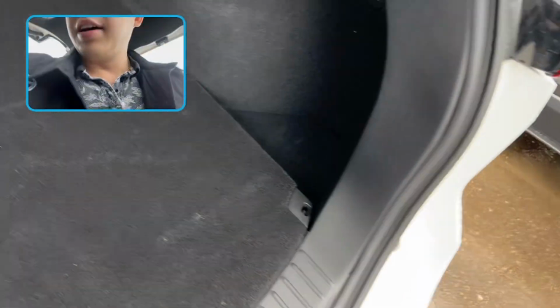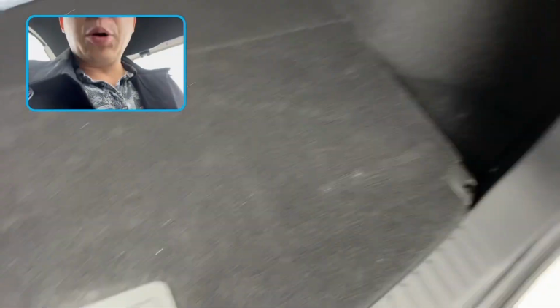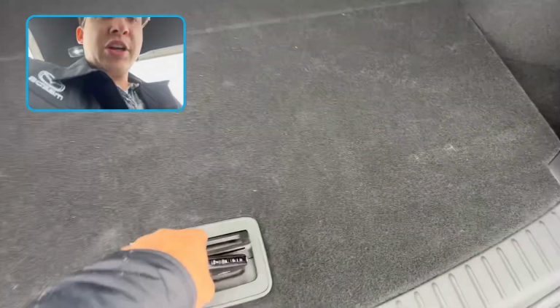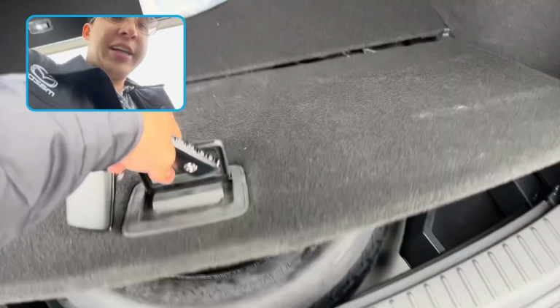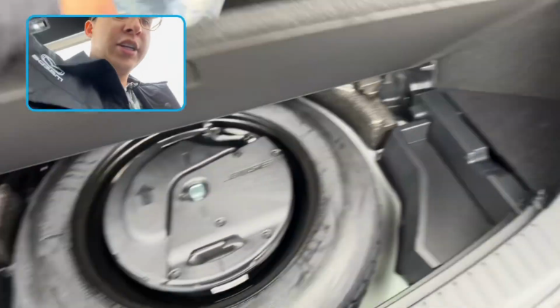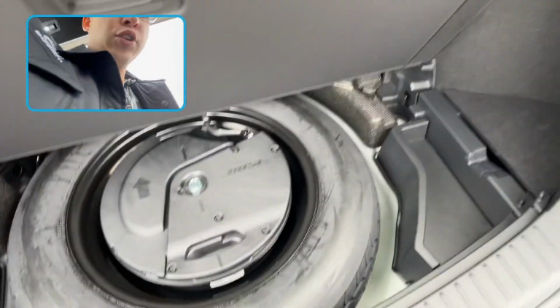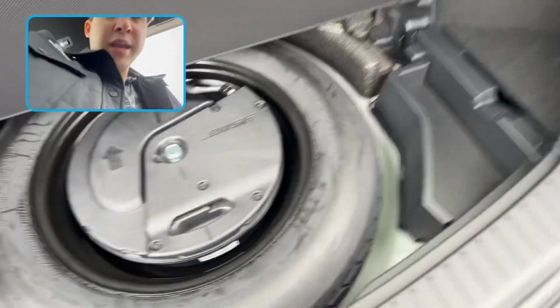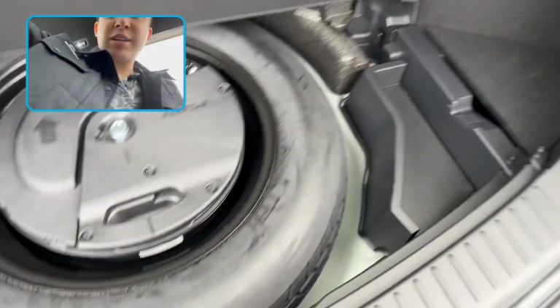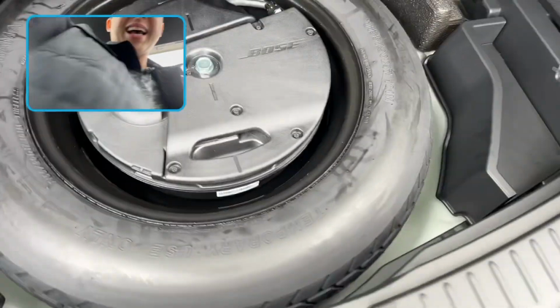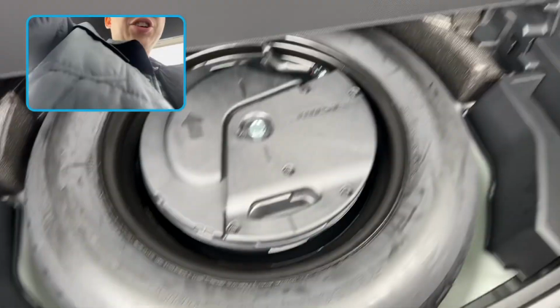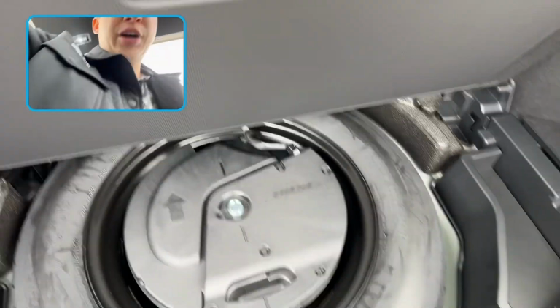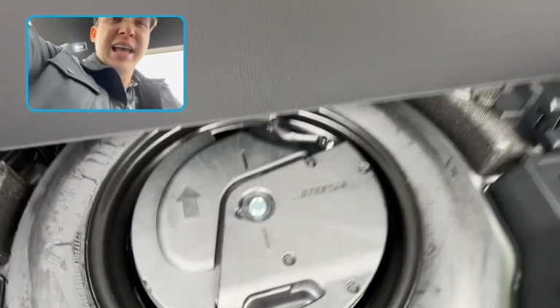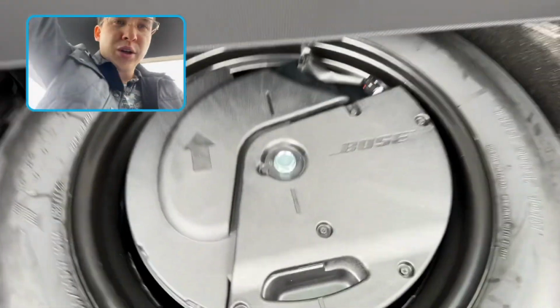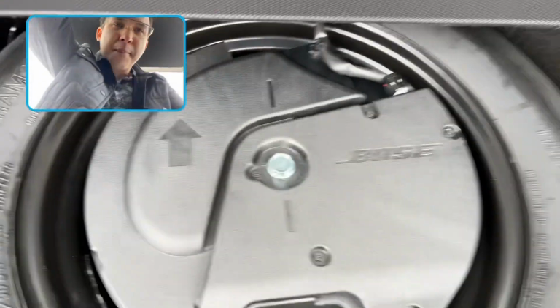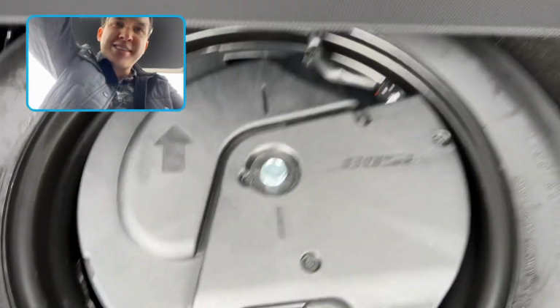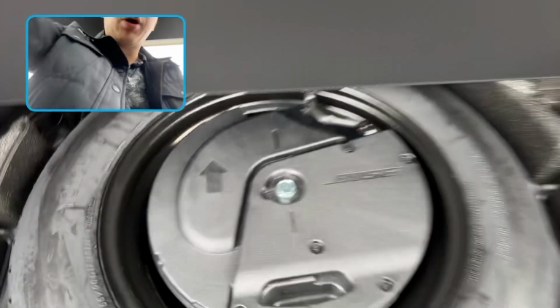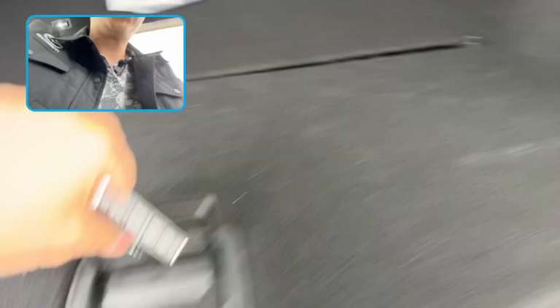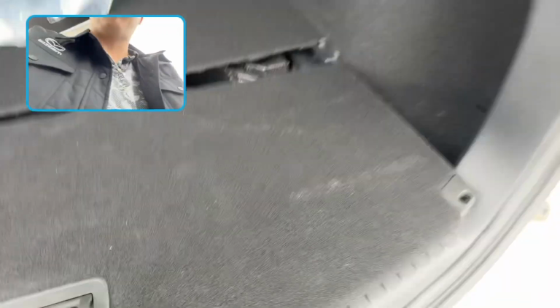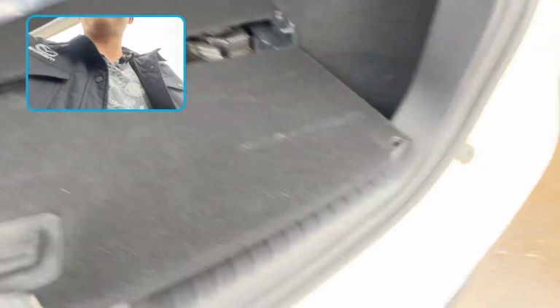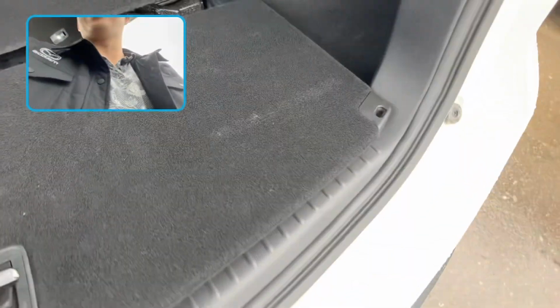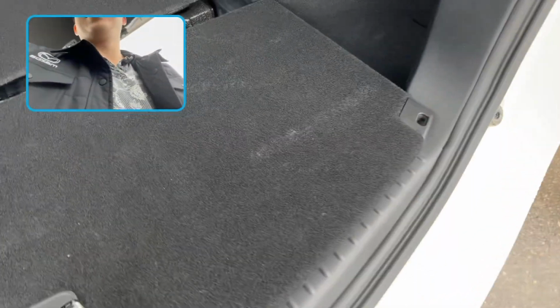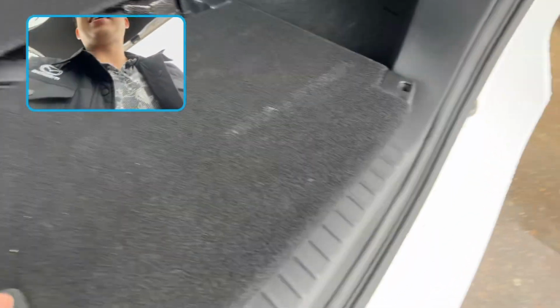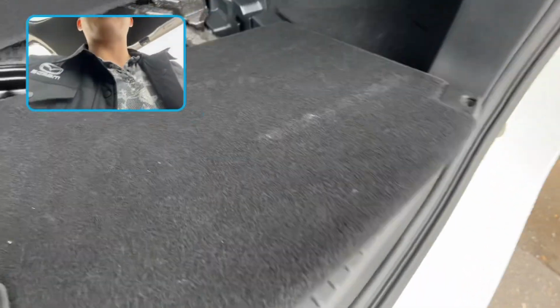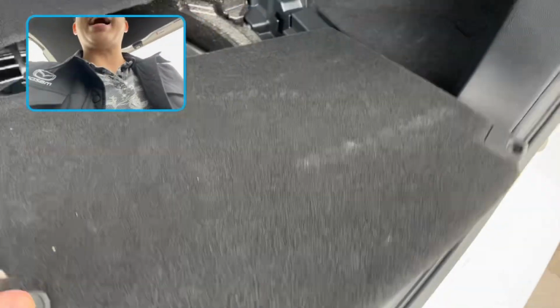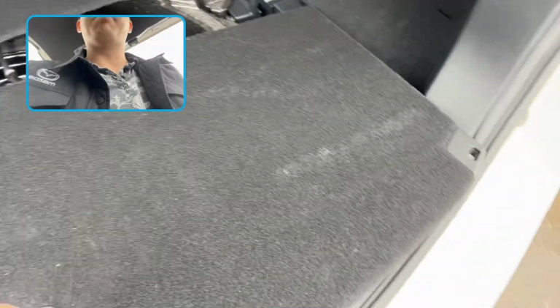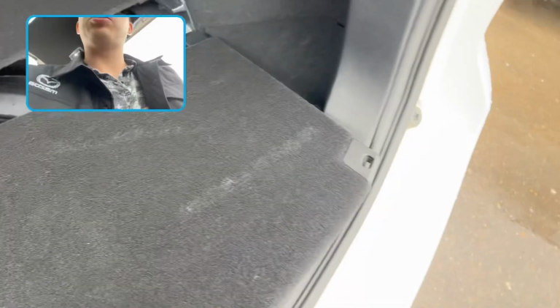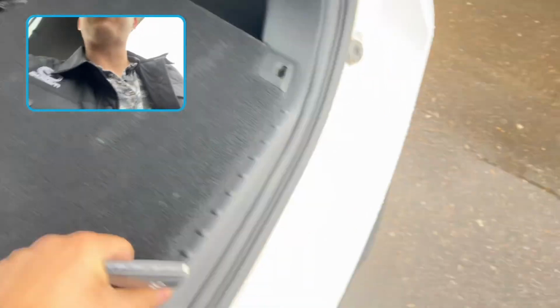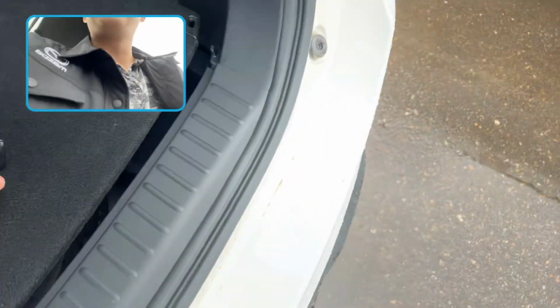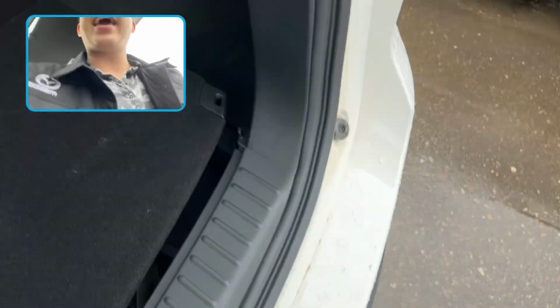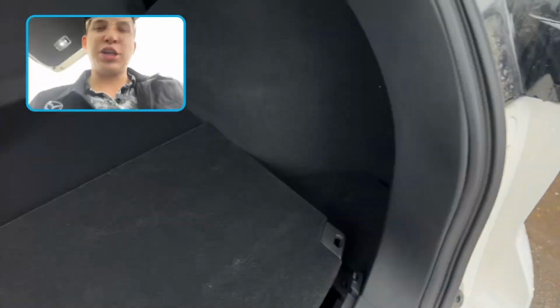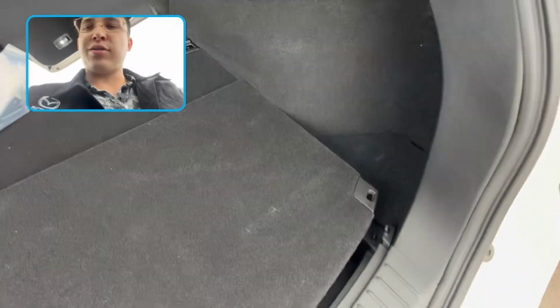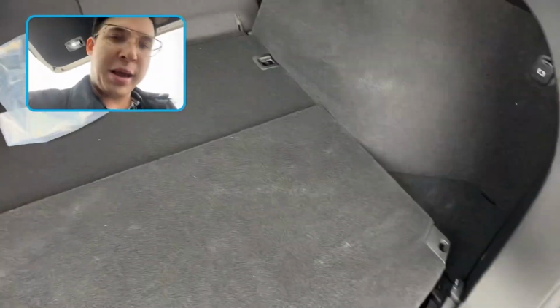Of course, underneath here you're going to have your spare tire, your donut, as well as a massive Bose subwoofer. You're going to have a massive Bose subwoofer — excellent use of the space.